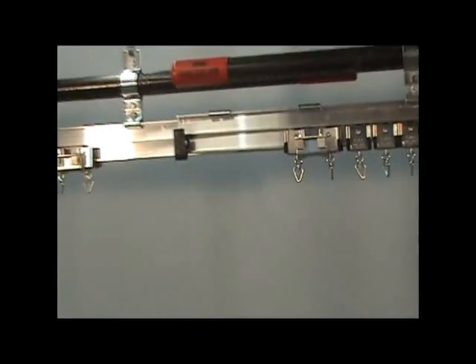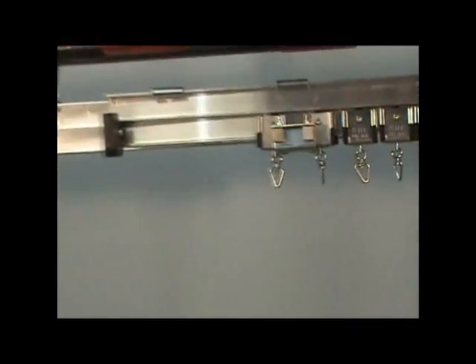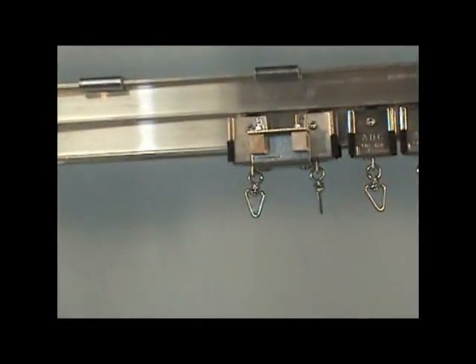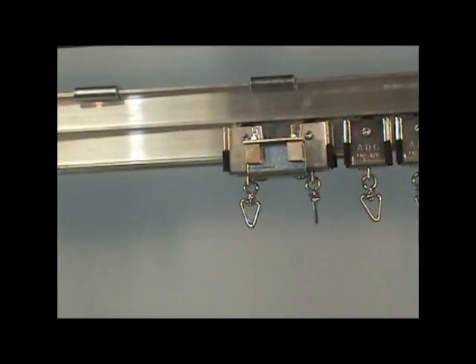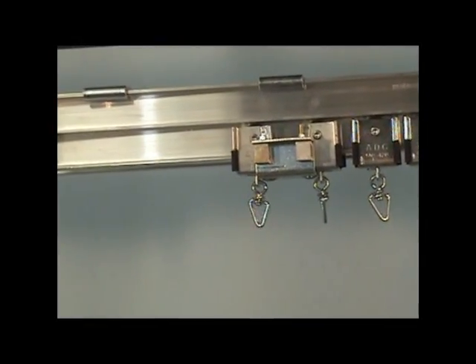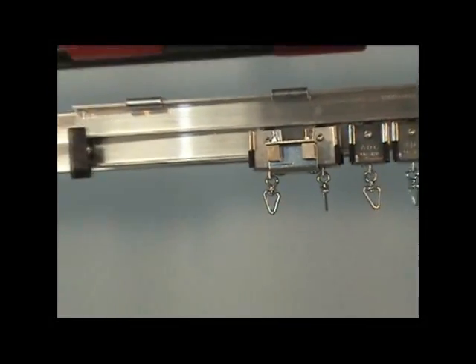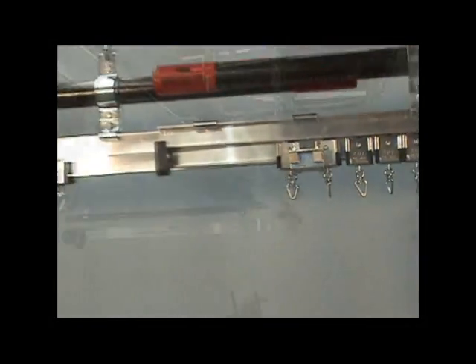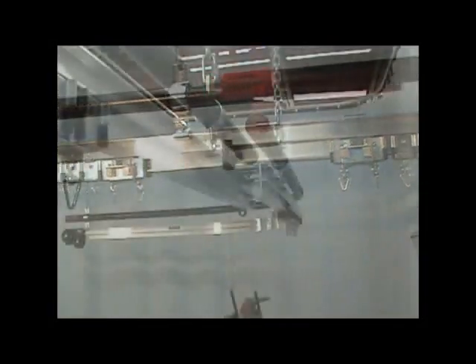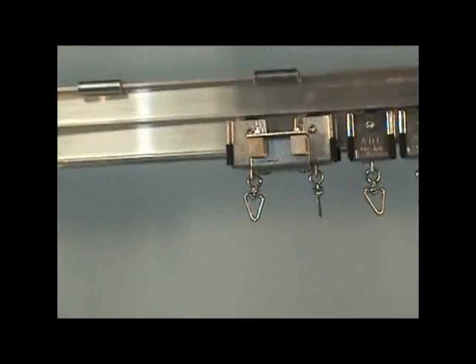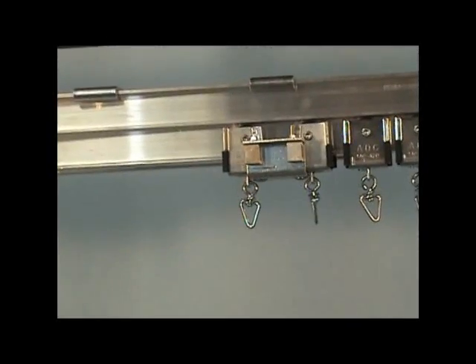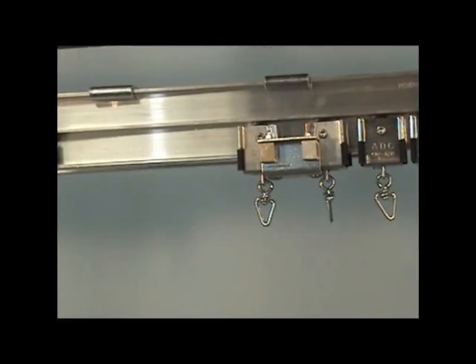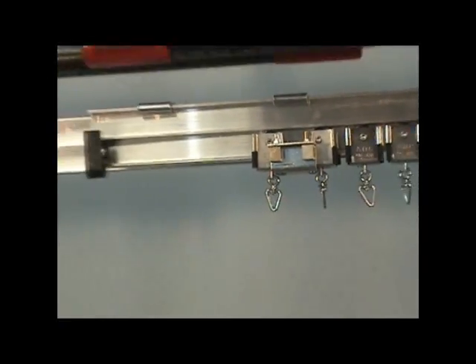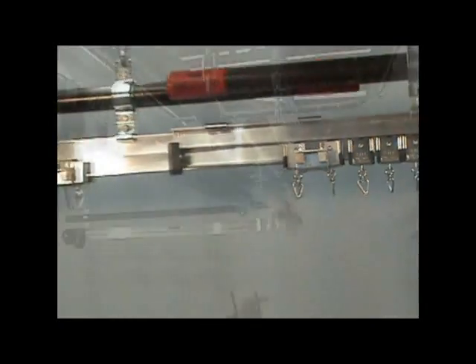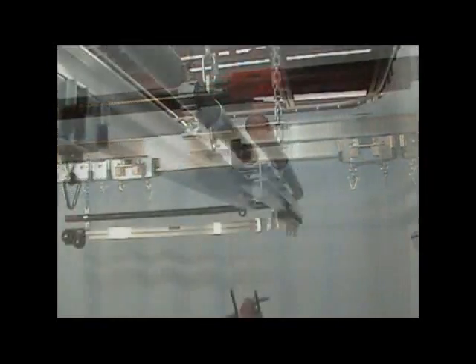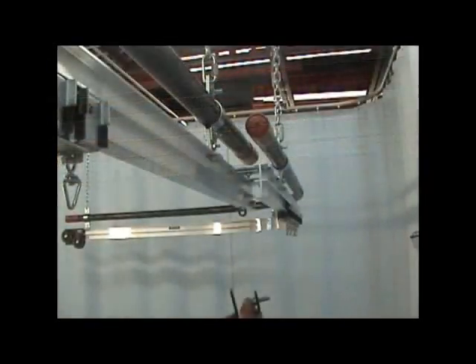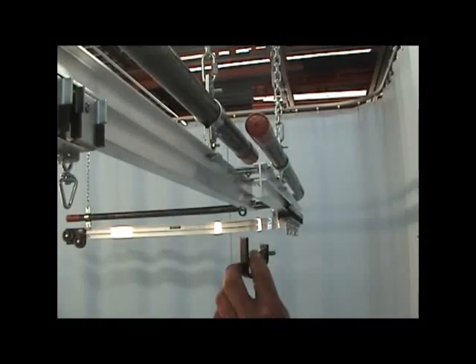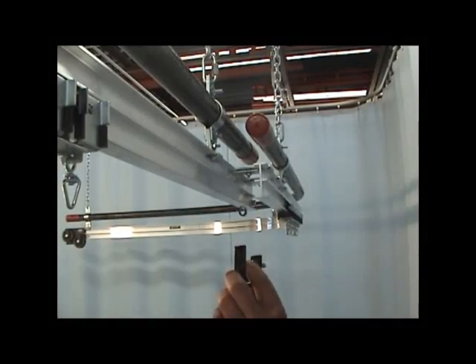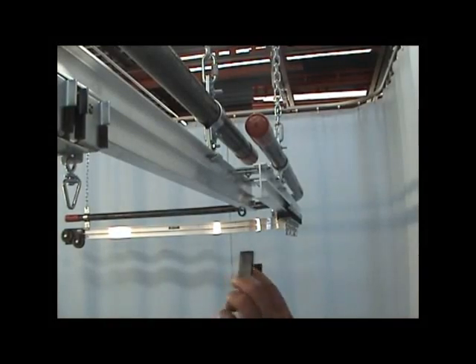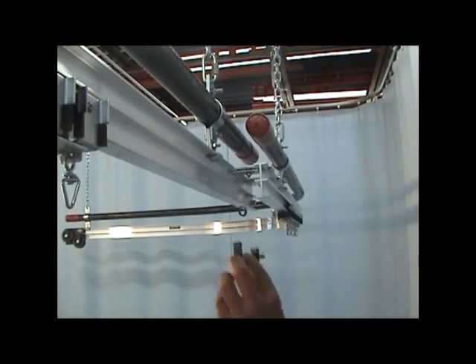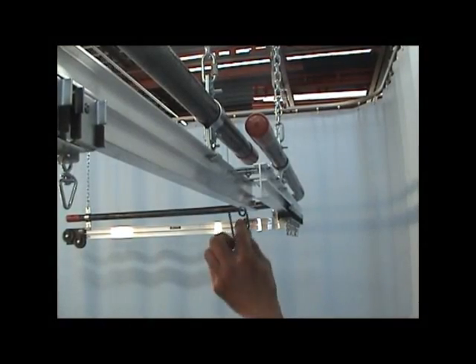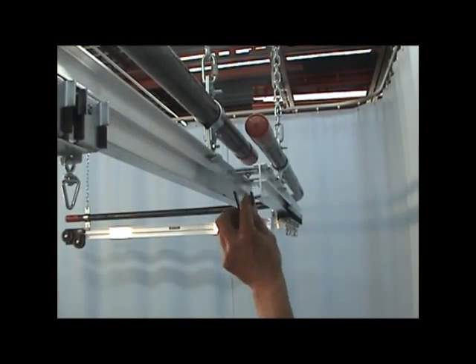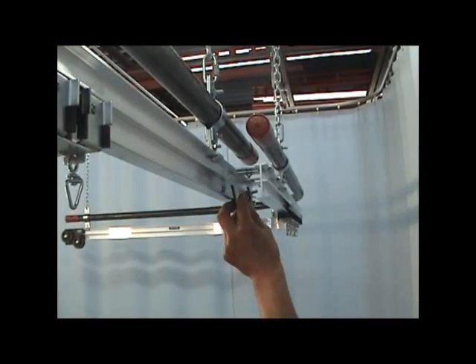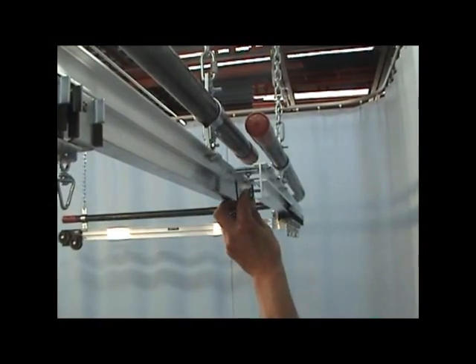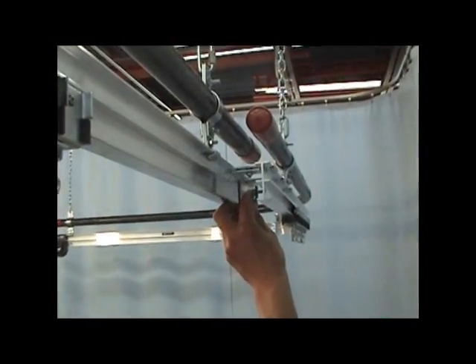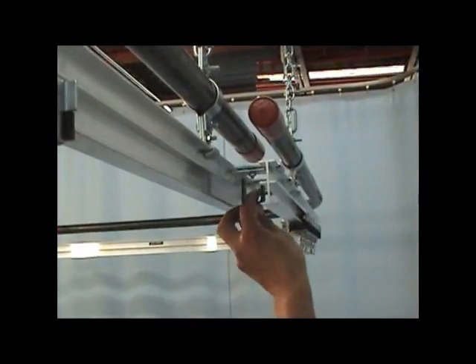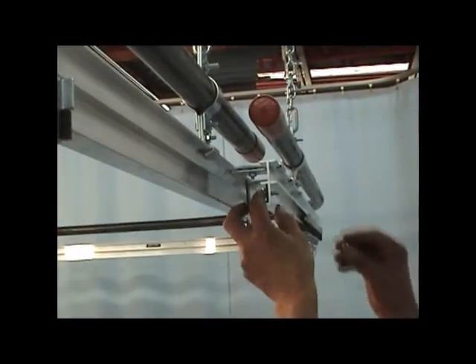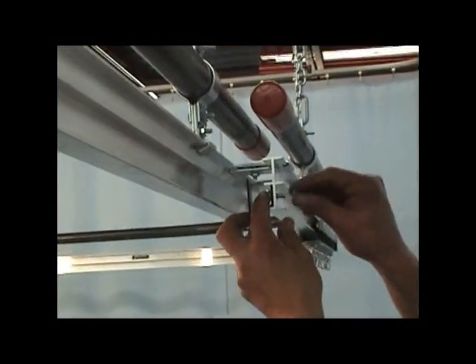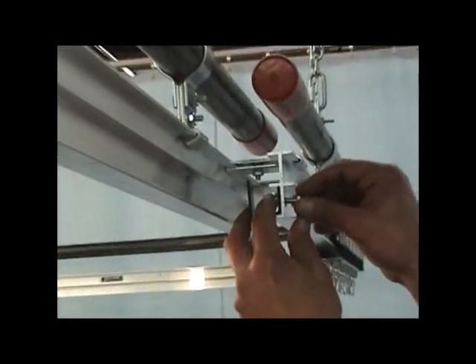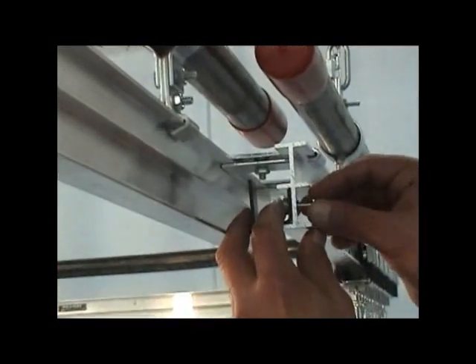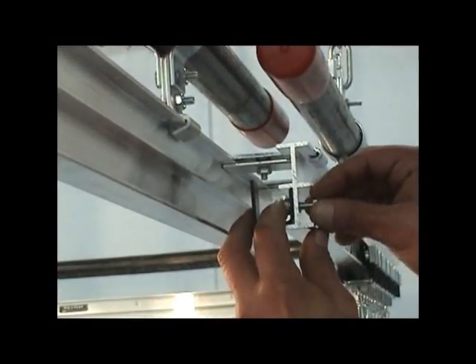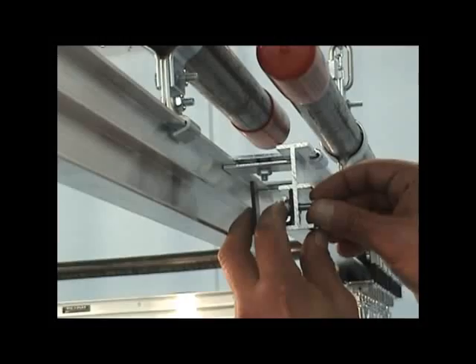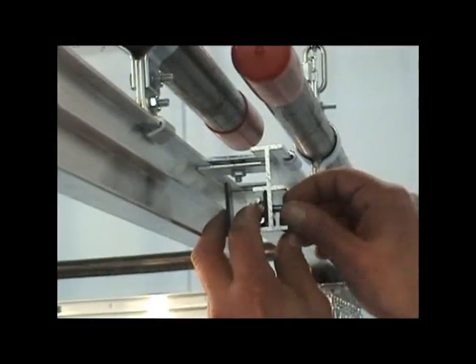Install the master carrier on the dead end half of the track halfway. Install the 1409 to the pre-drilled holes at the track center overlap. Secure the end stops to the track with a 1/2 inch socket.